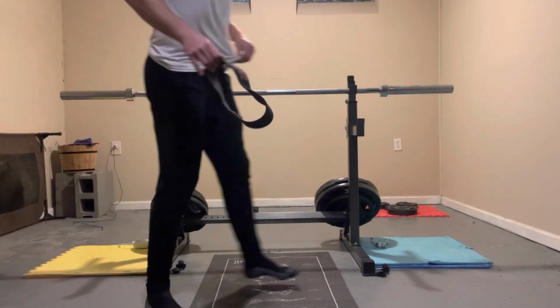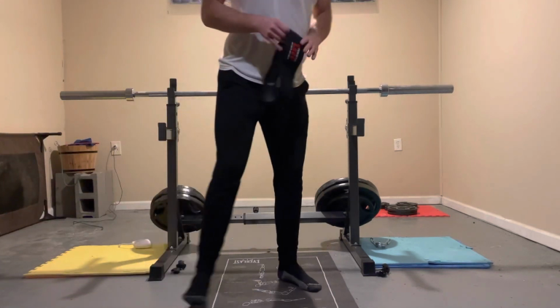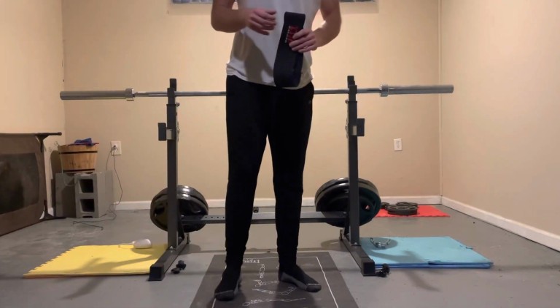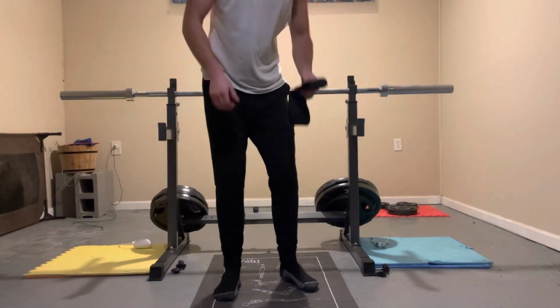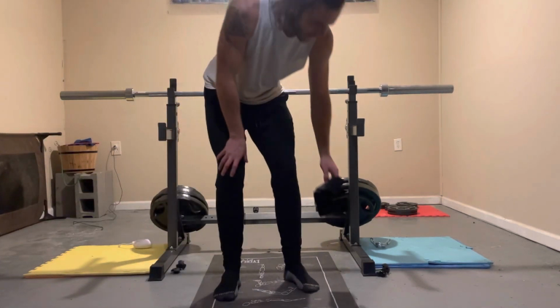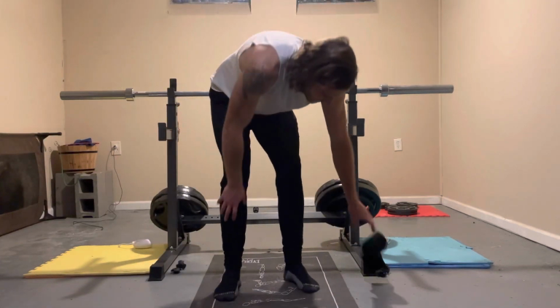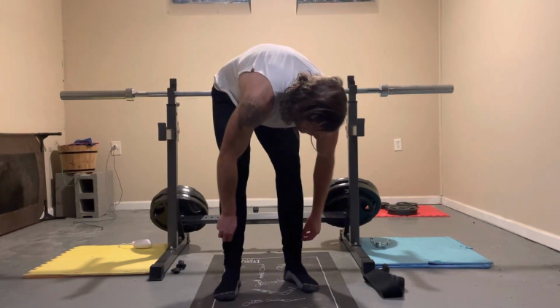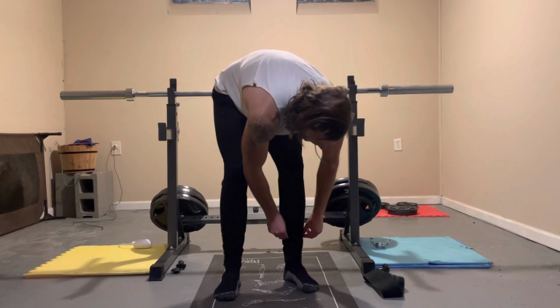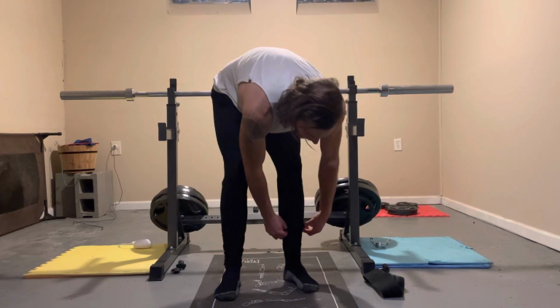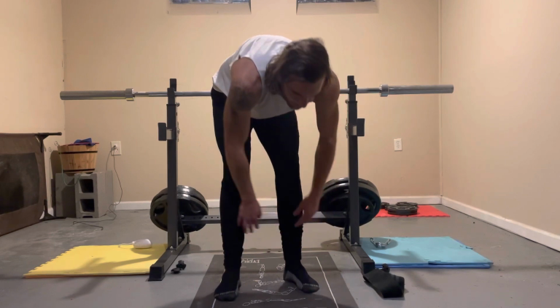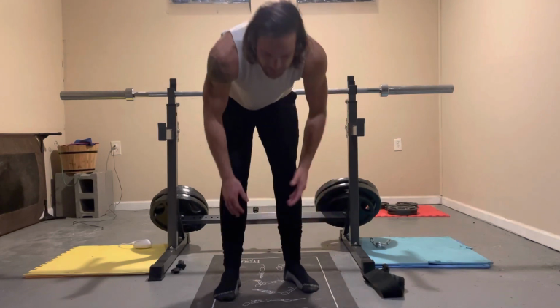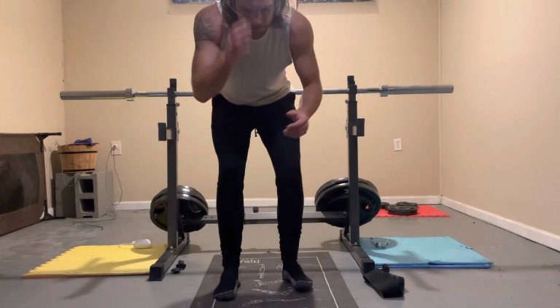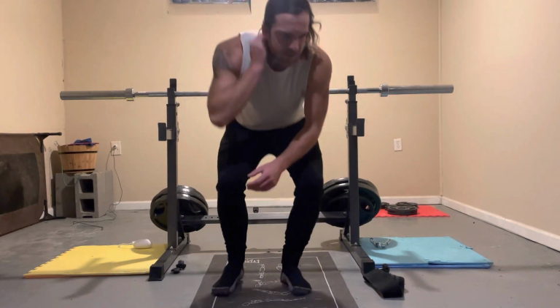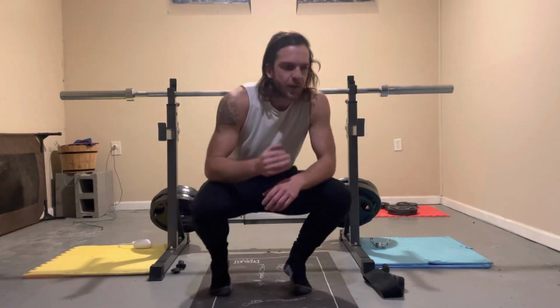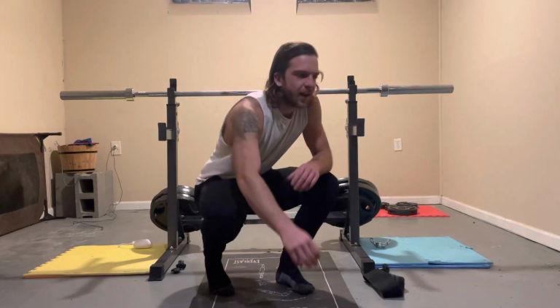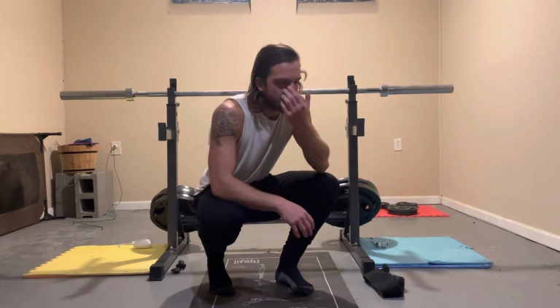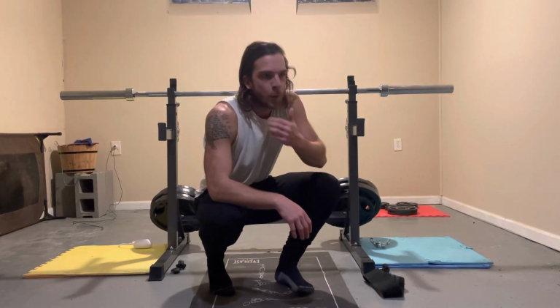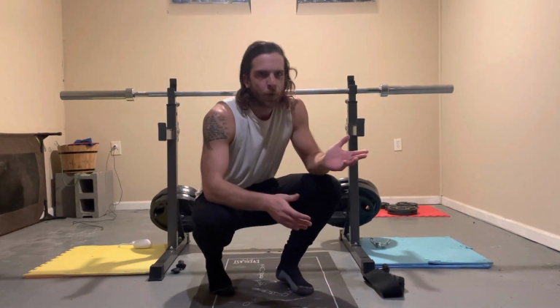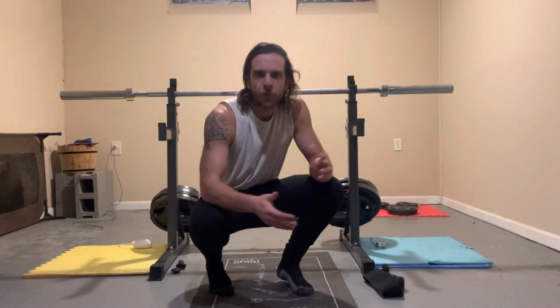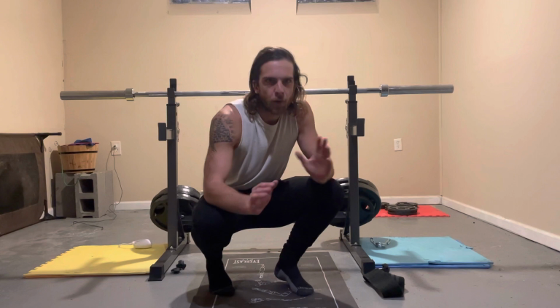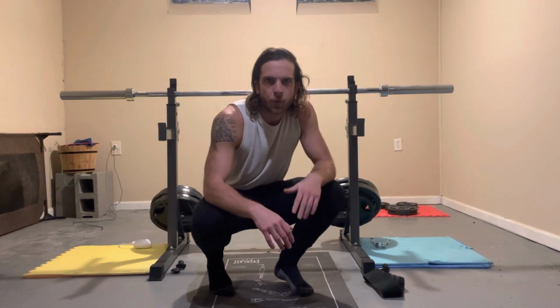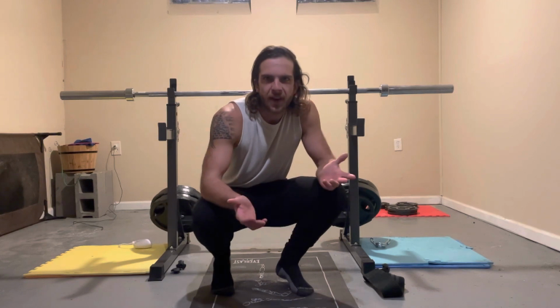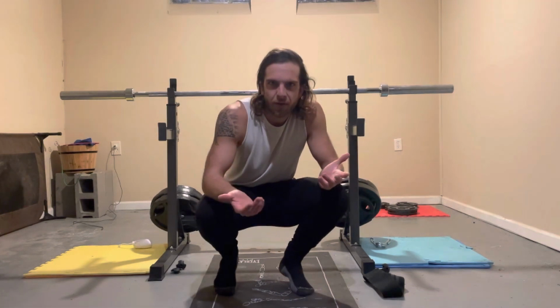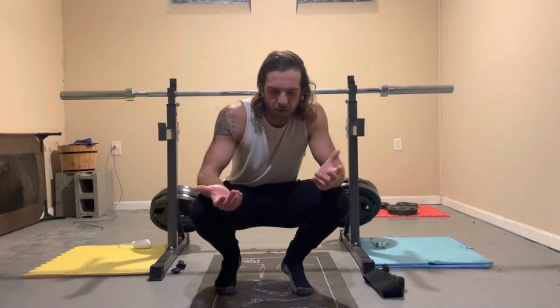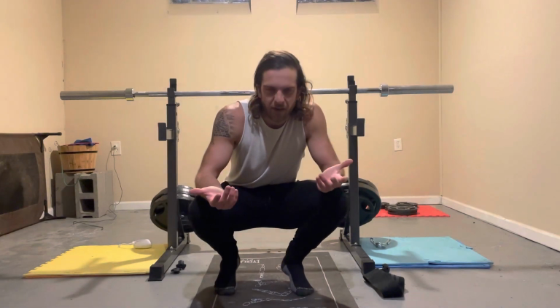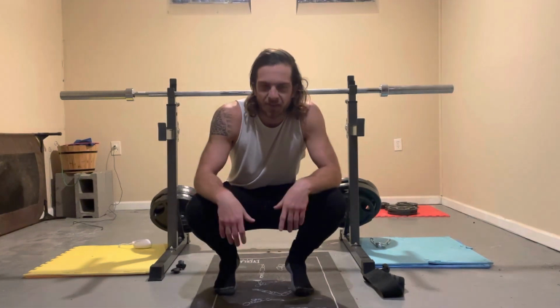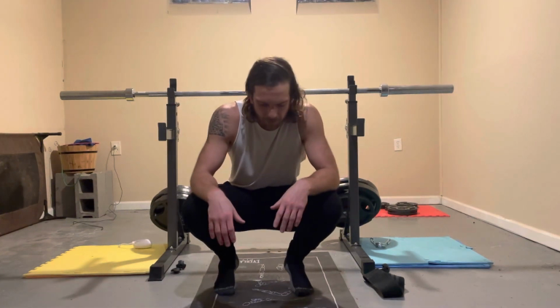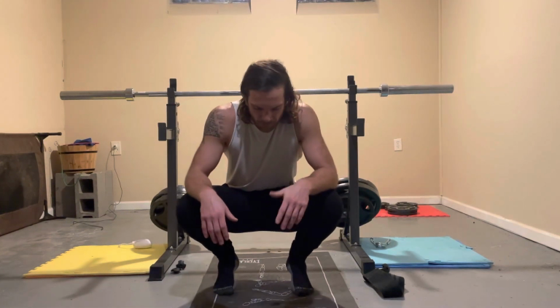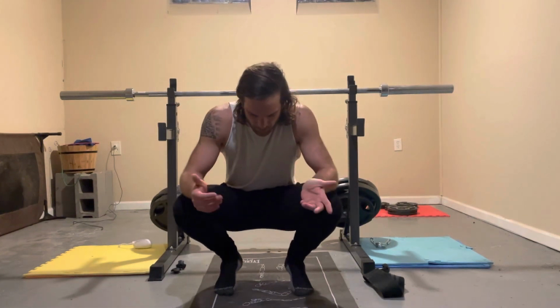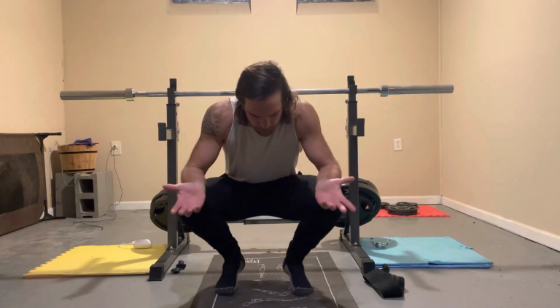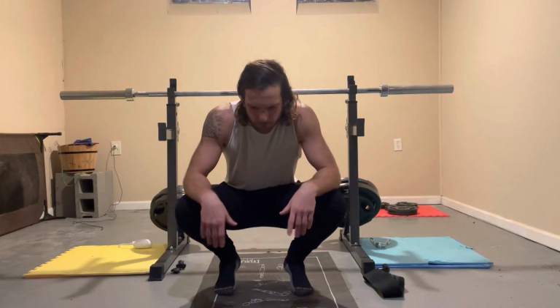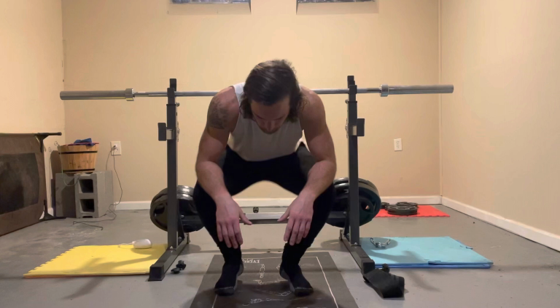All right, I hope you can see me well enough. This is basically what I do before I go running, really even any run of any decent length. I'll go through these real quick.